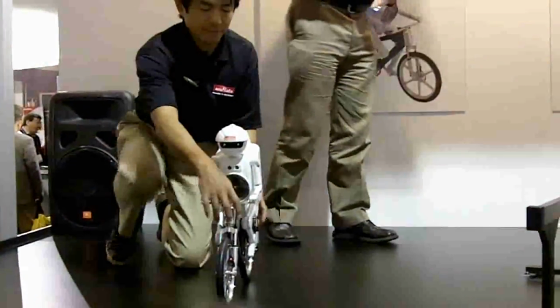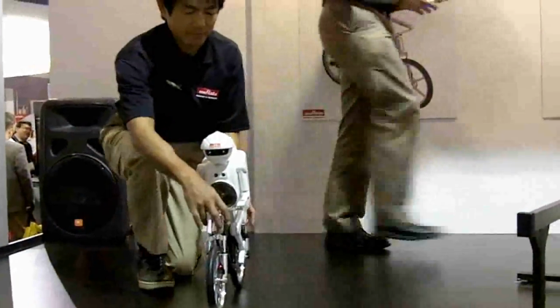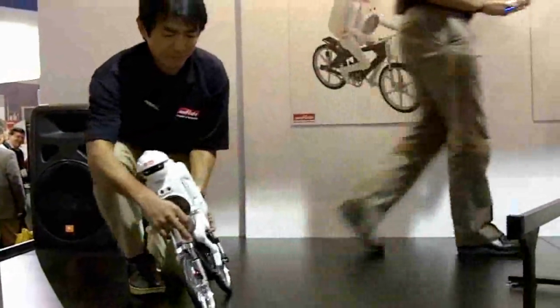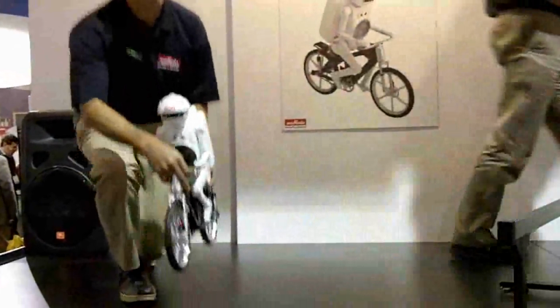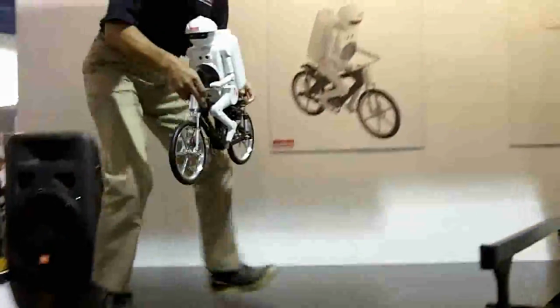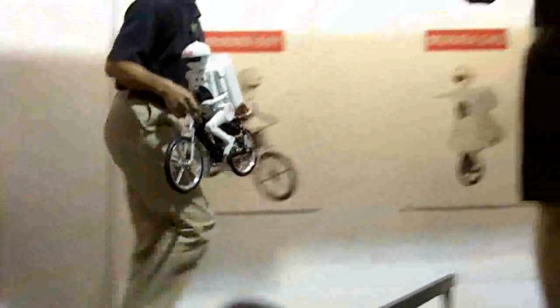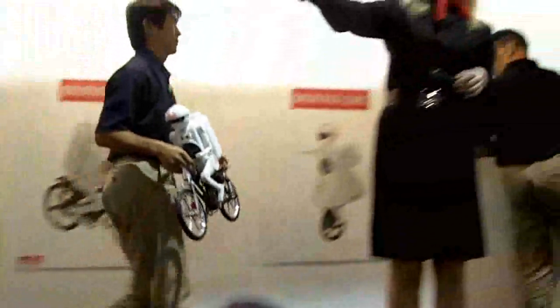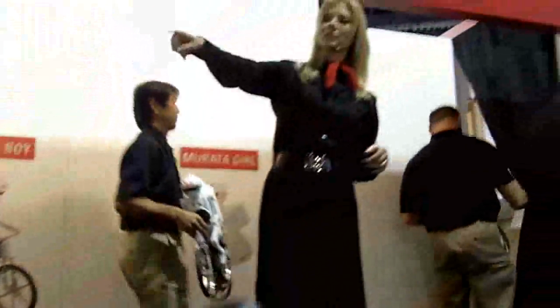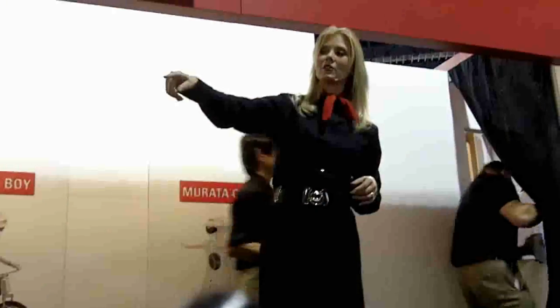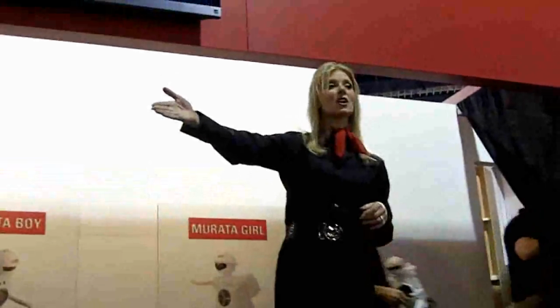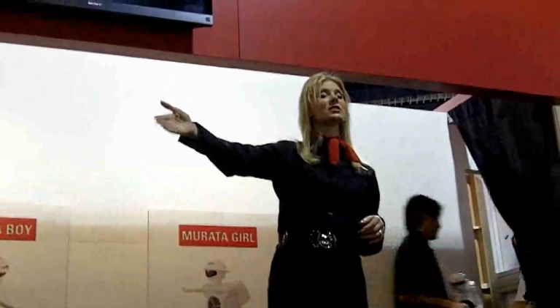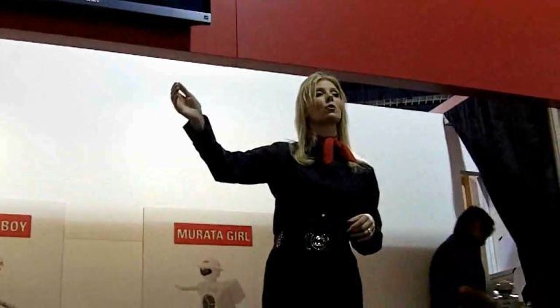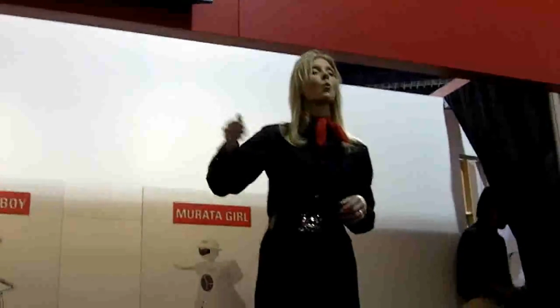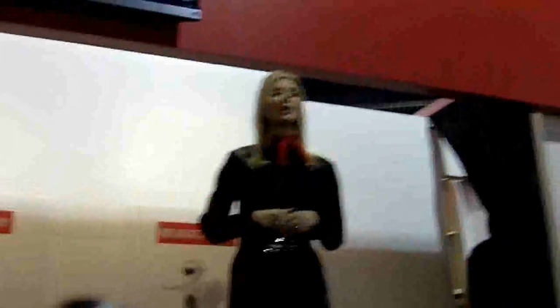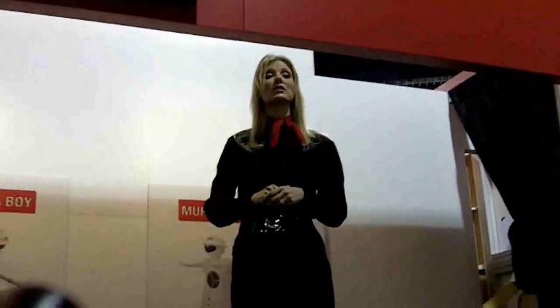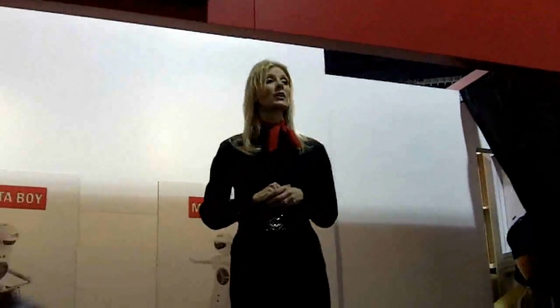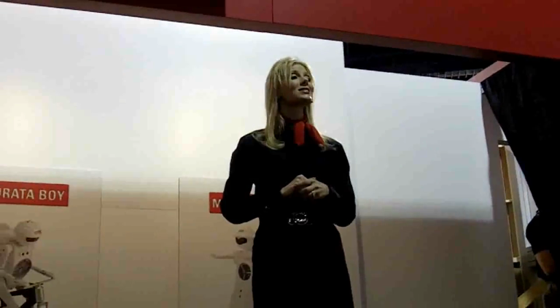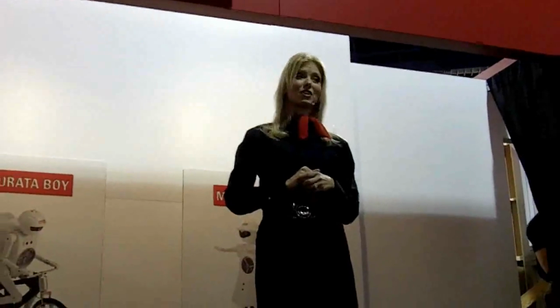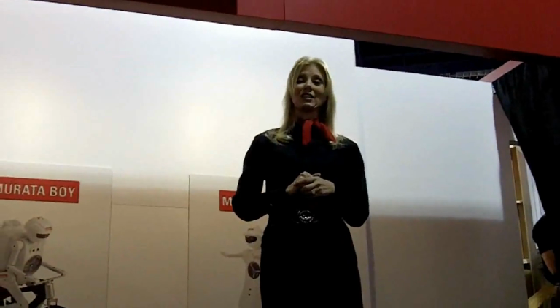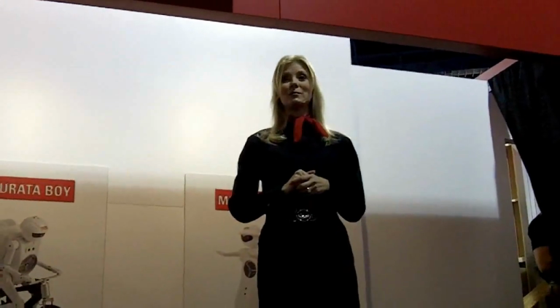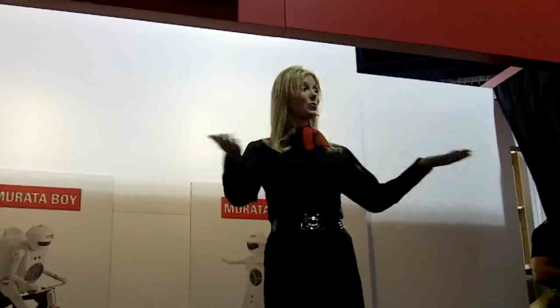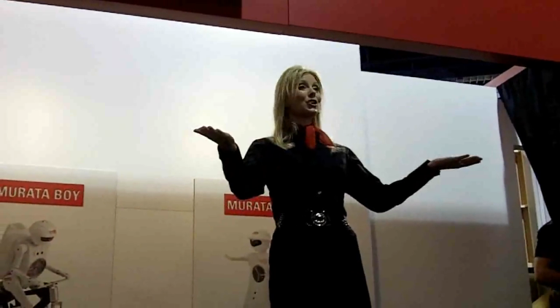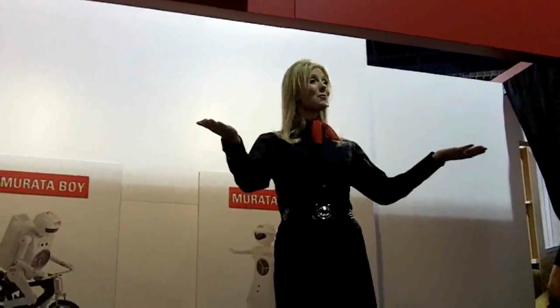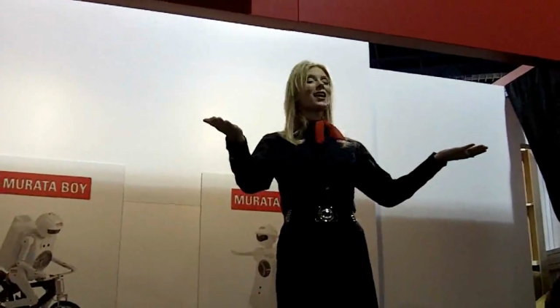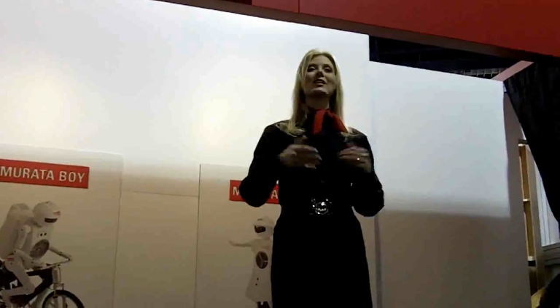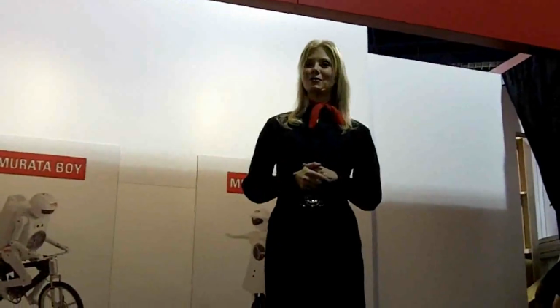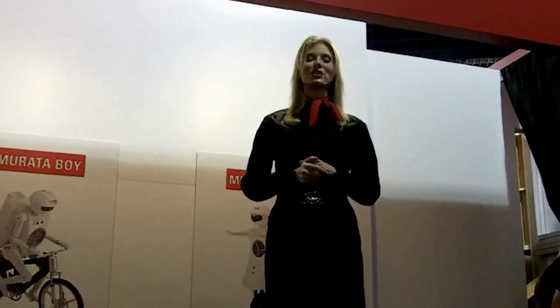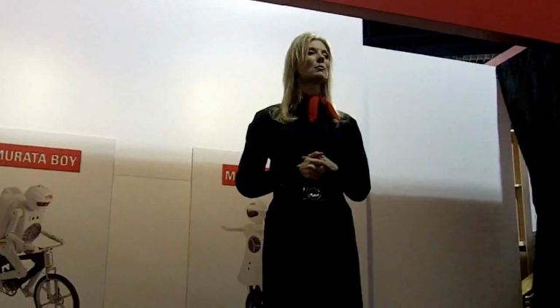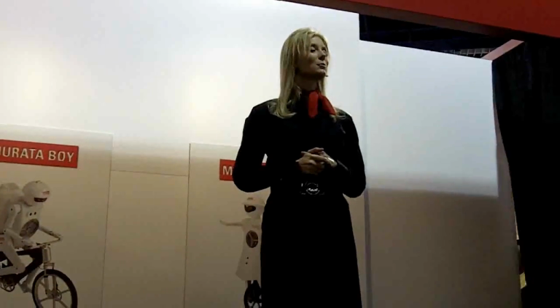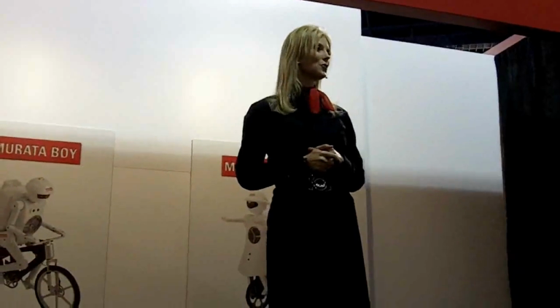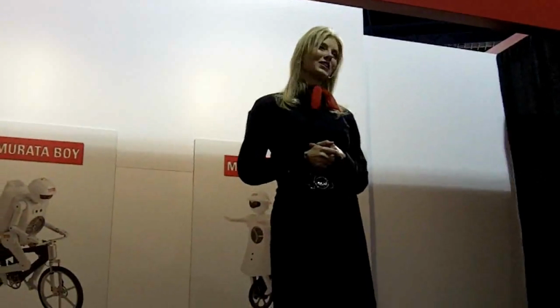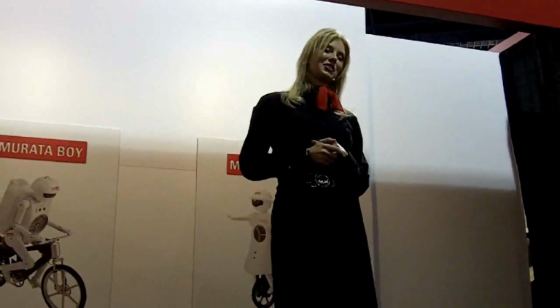Did you notice the HD streaming up here above the stage? We've got a little device down here — this is all courtesy of the Murata wireless module operating at 60 gigahertz. That means you're all part of a live demonstration of Murata's products for wireless HD.